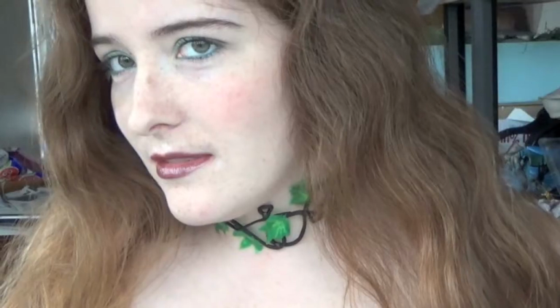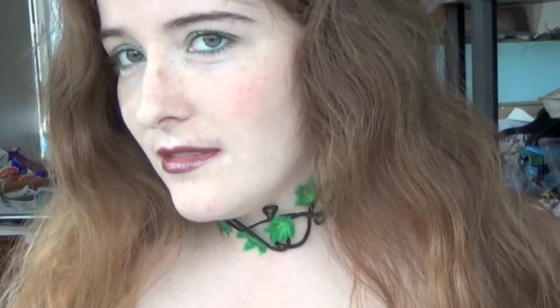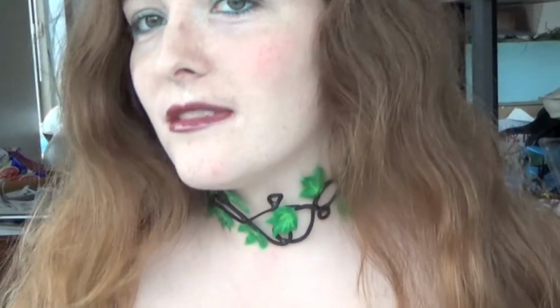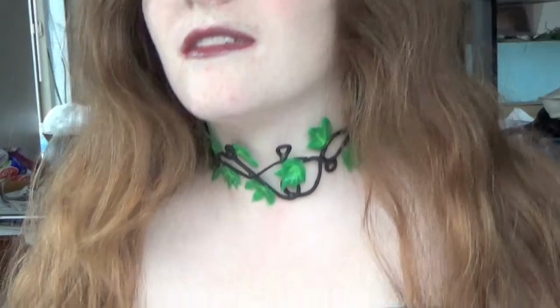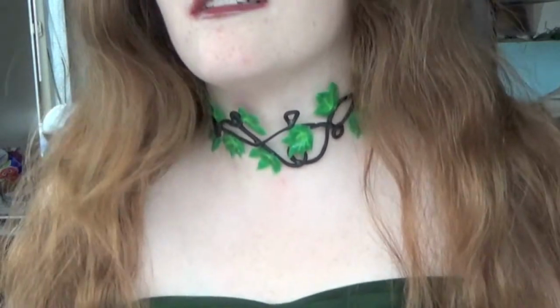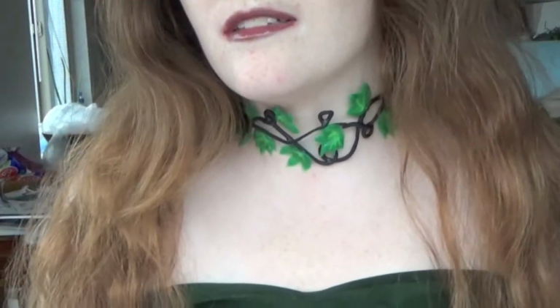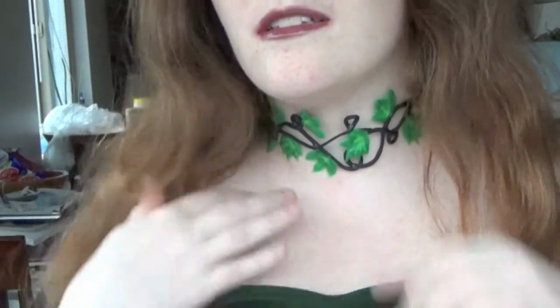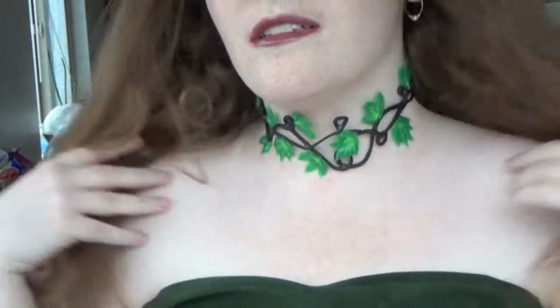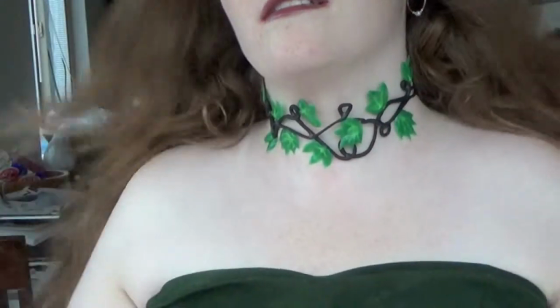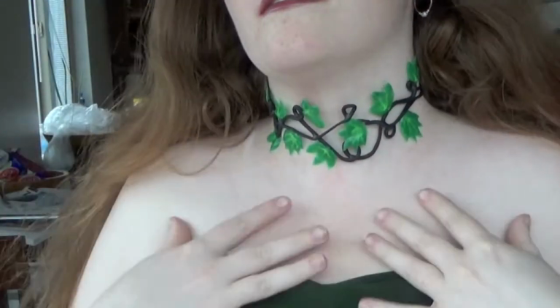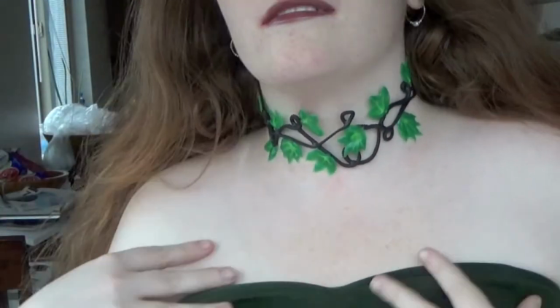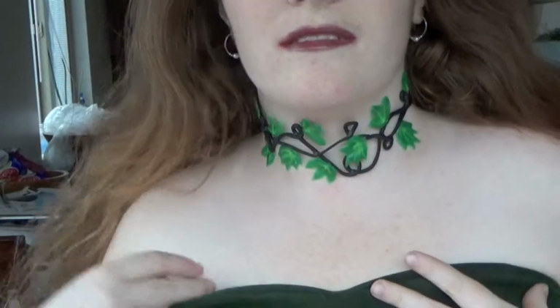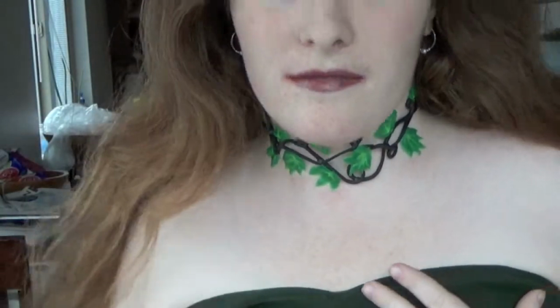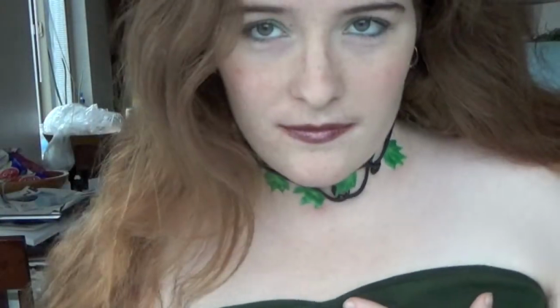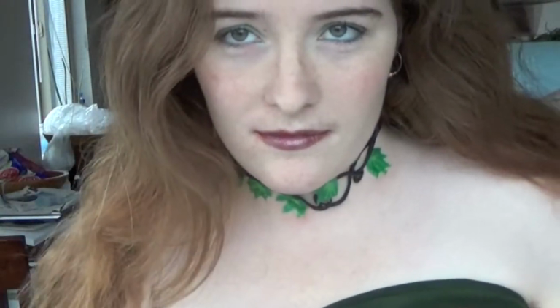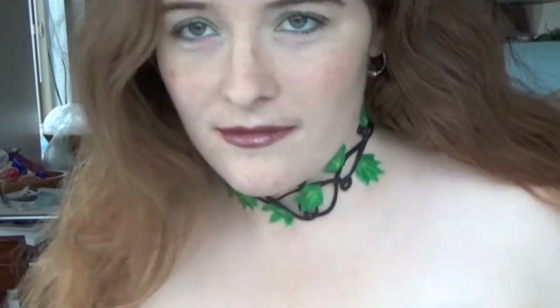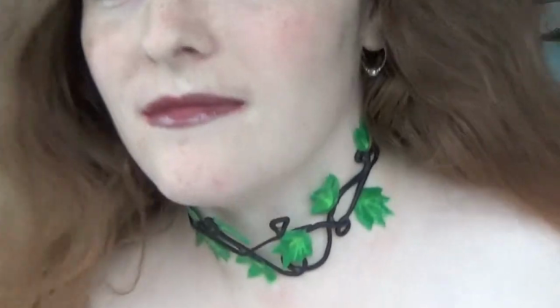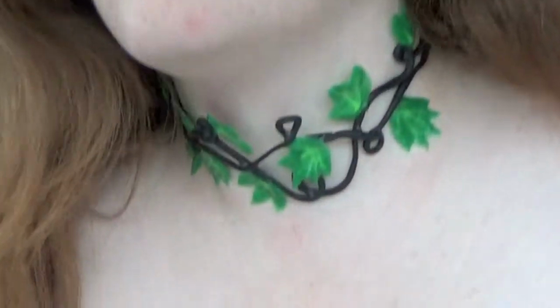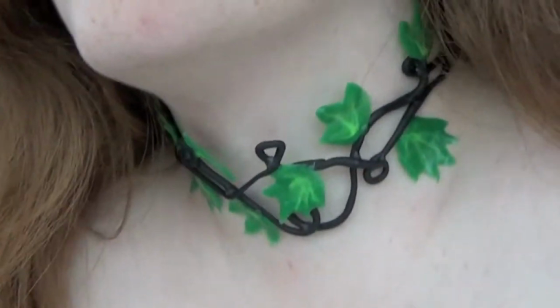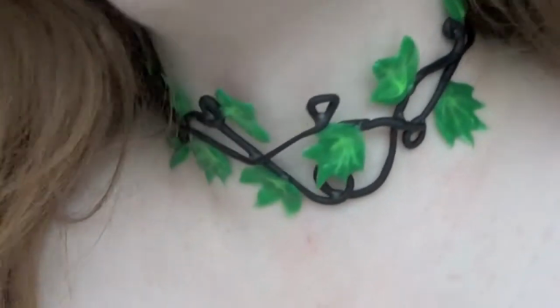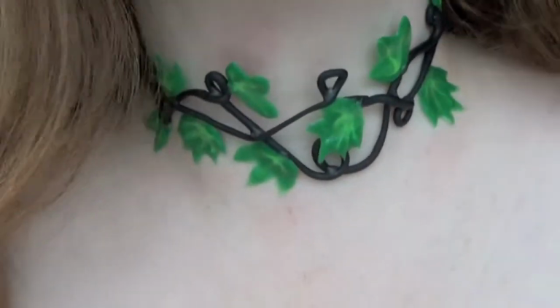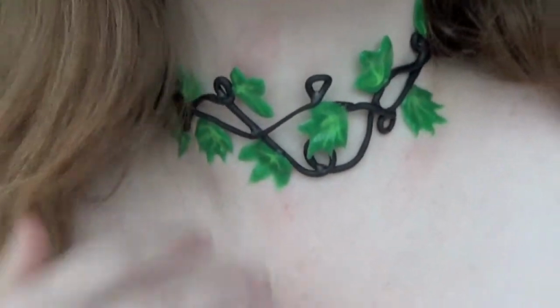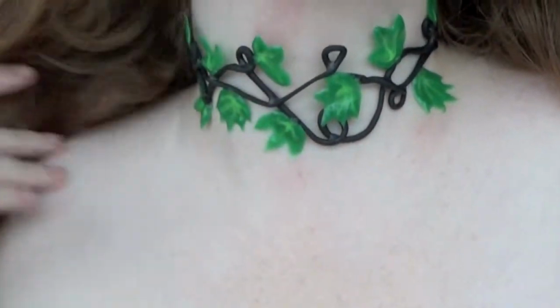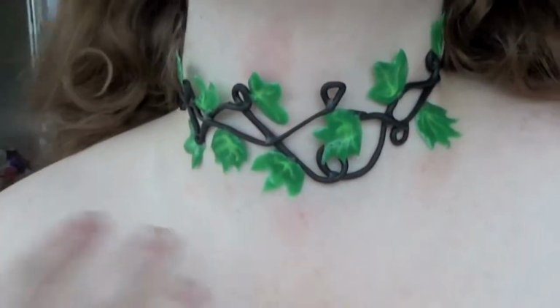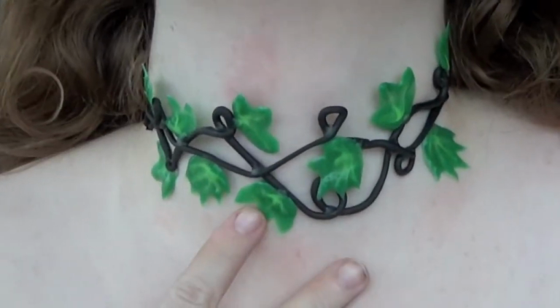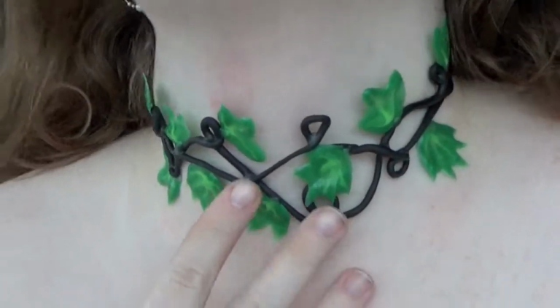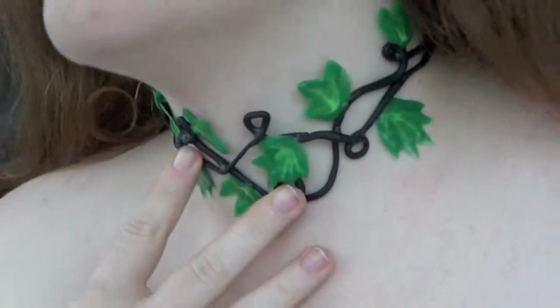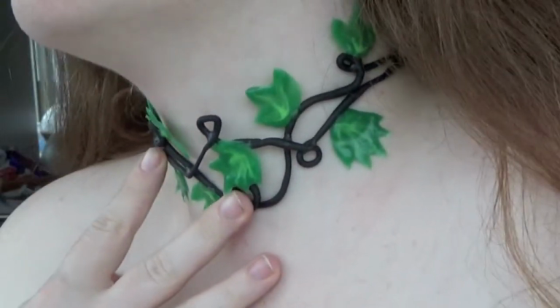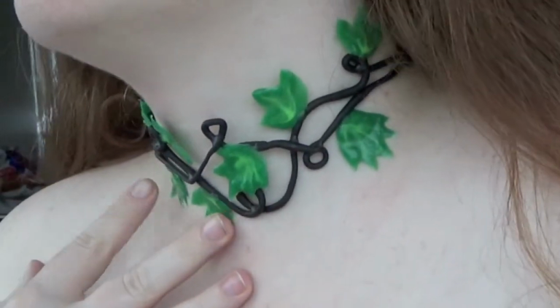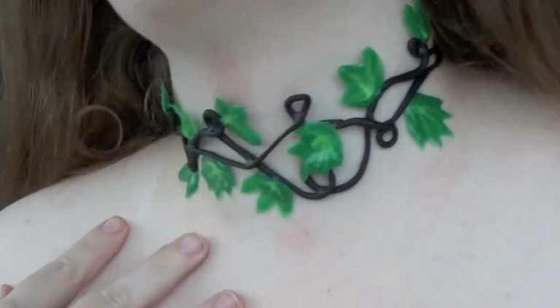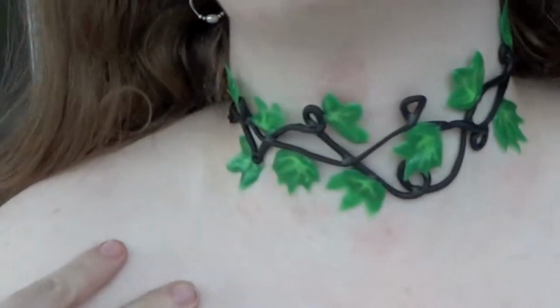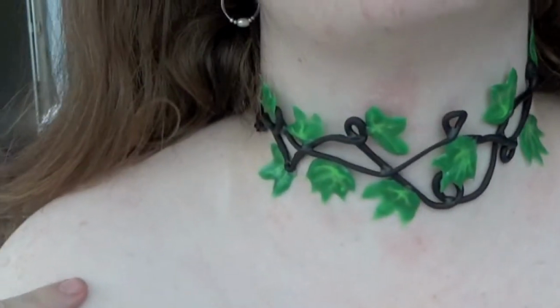So it's no secret, I really like Batman, but by far one of my favorite villains is Poison Ivy. The other one being Harley Quinn, because who can really resist those two? So this week we're making a choker inspired by the one and only Poison Ivy.